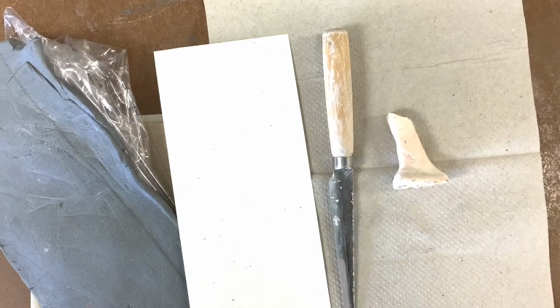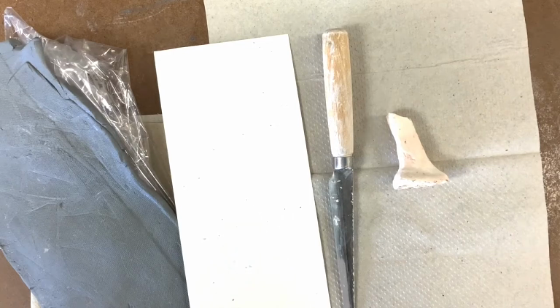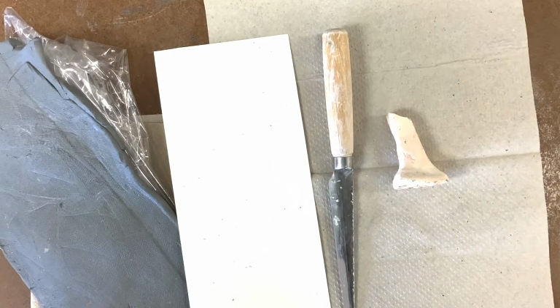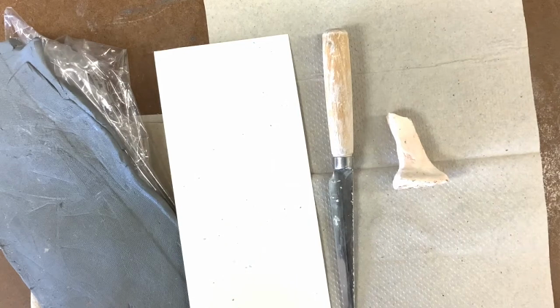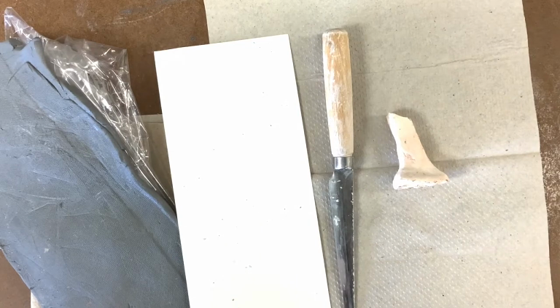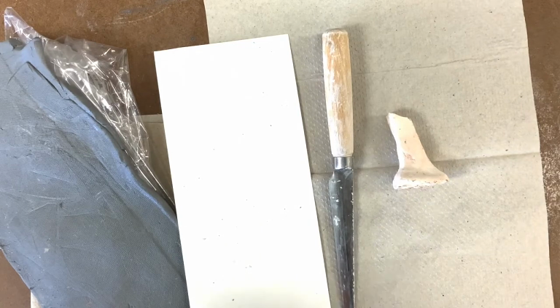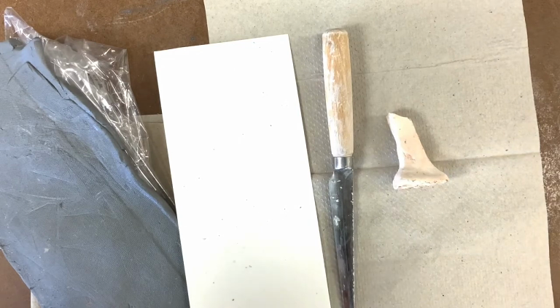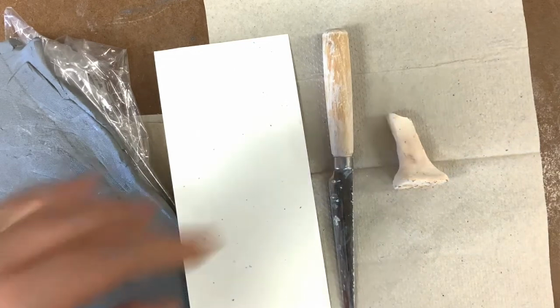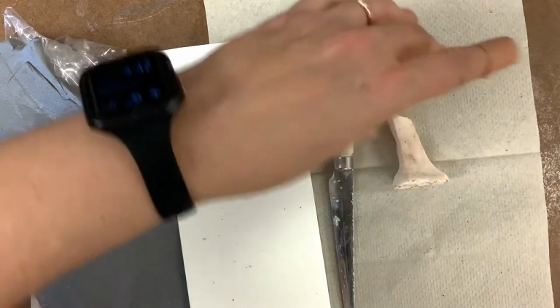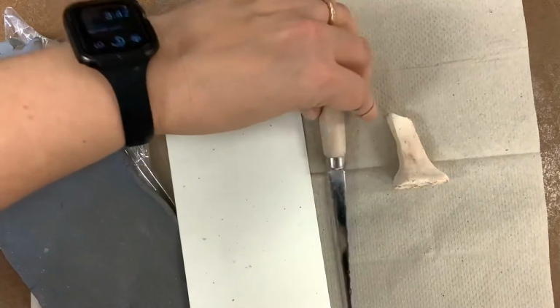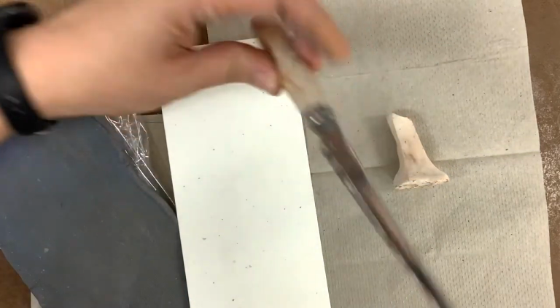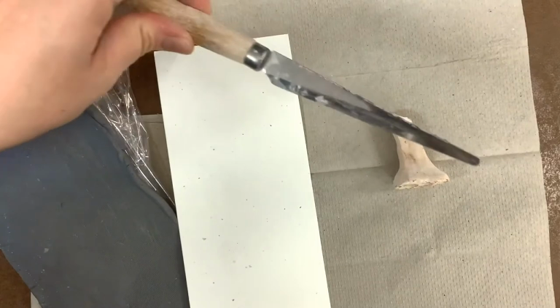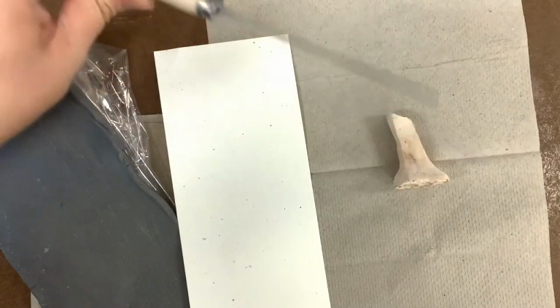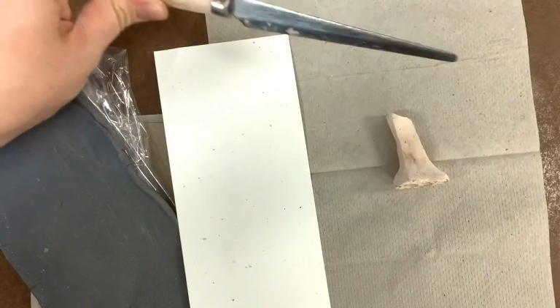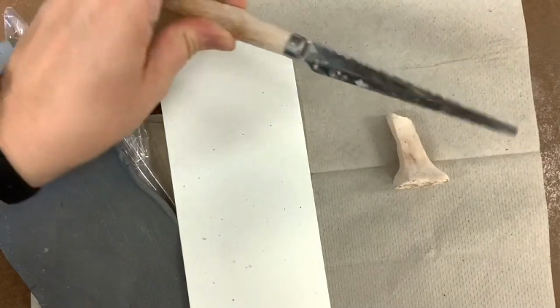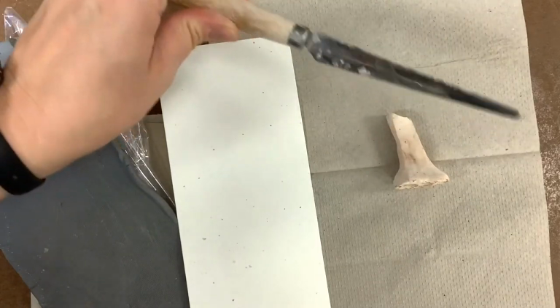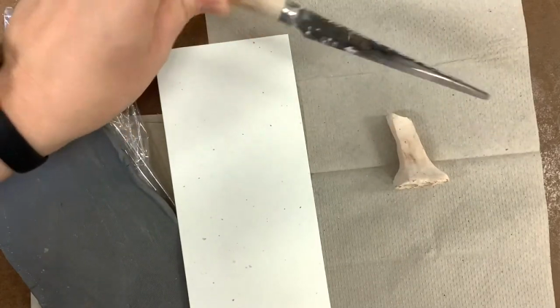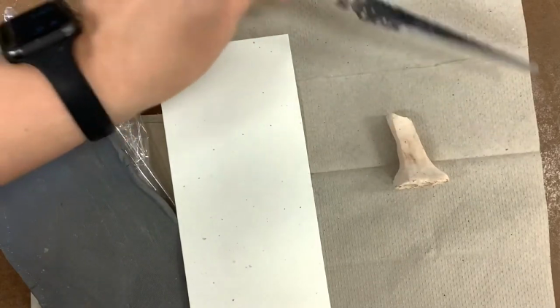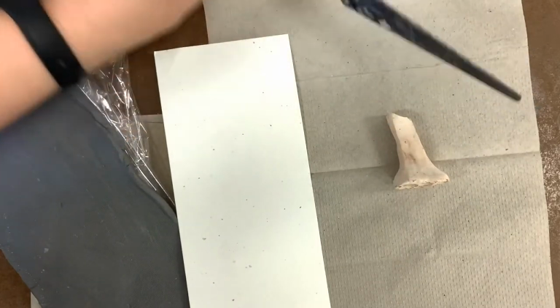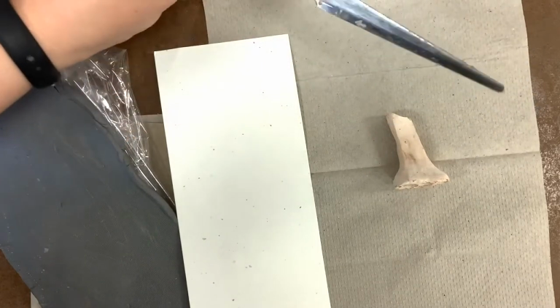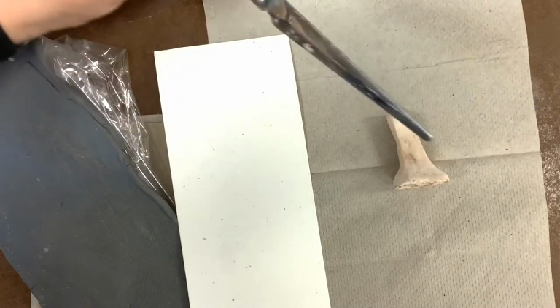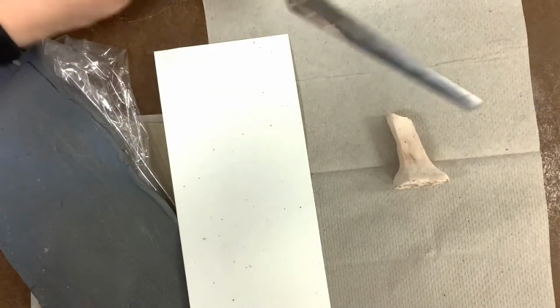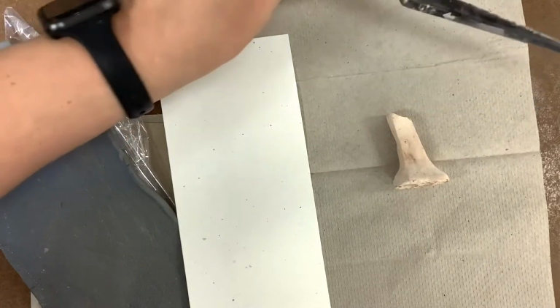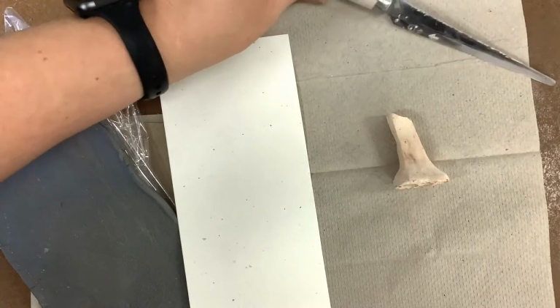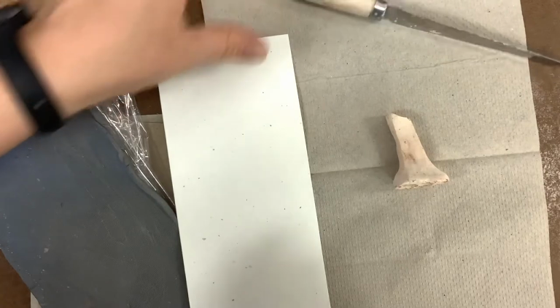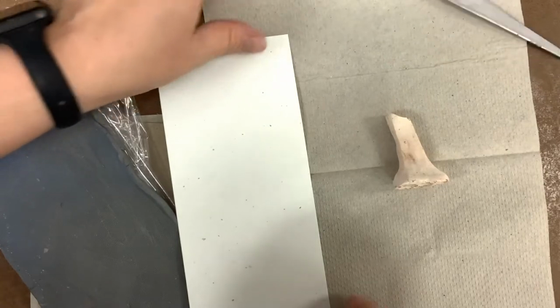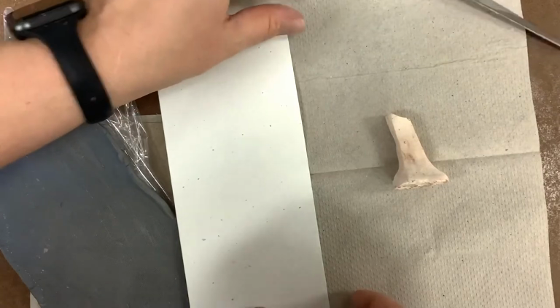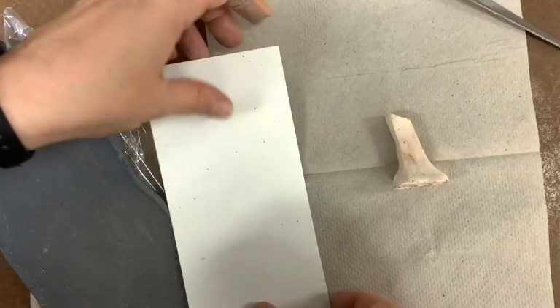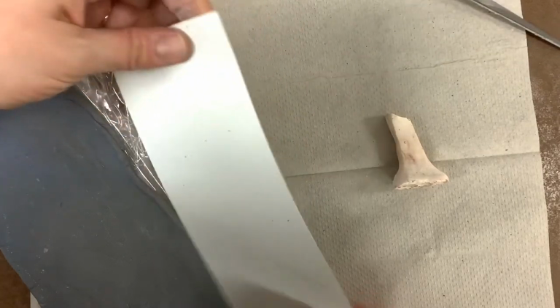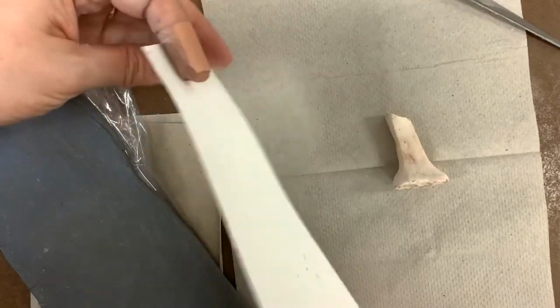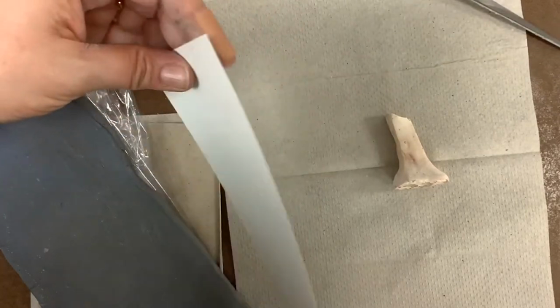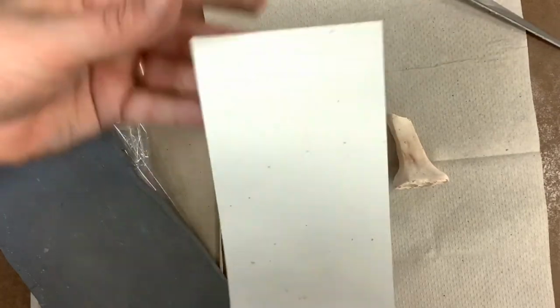To get started today we need three things. We need some kind of knife — it could be a butter knife, a plastic knife. As long as it will cut, you could even use a paper clip. Your clay is not very firm at this point.